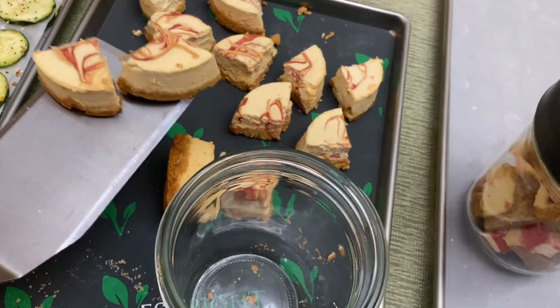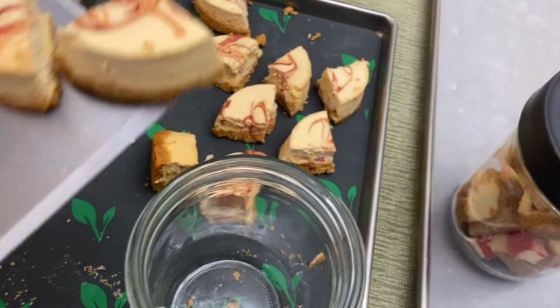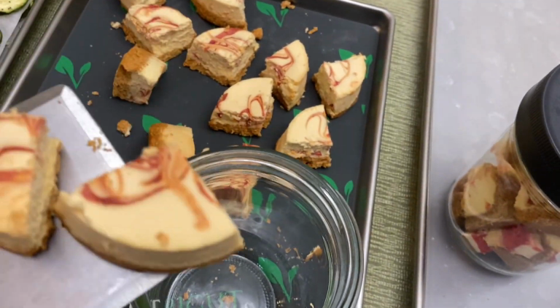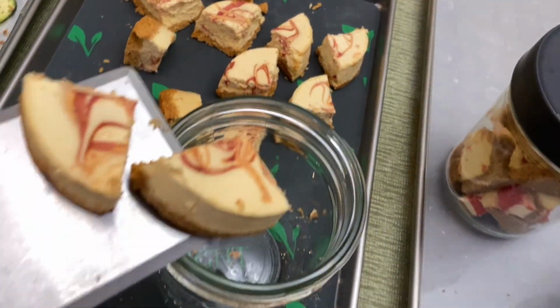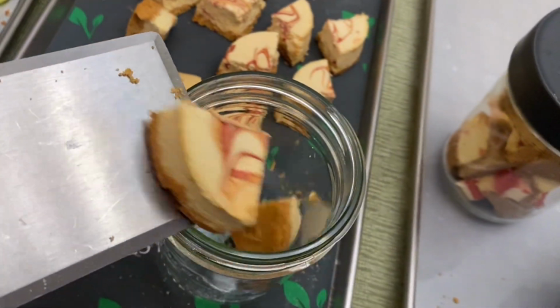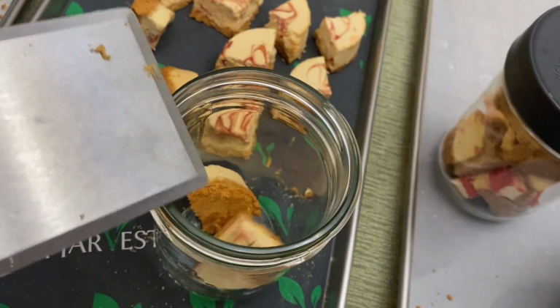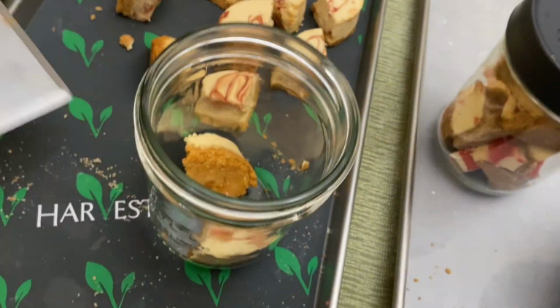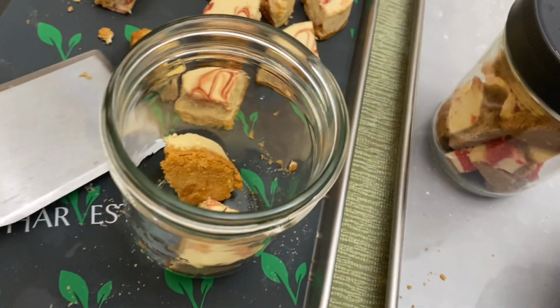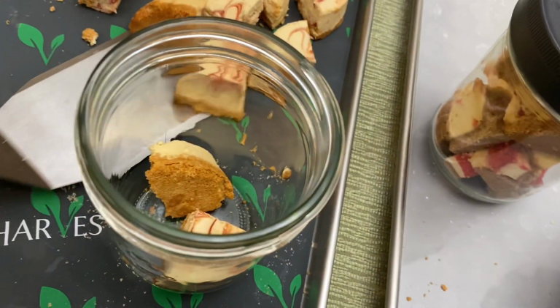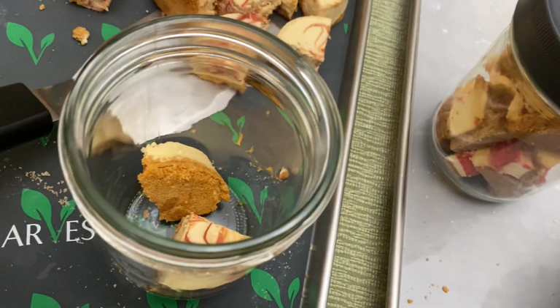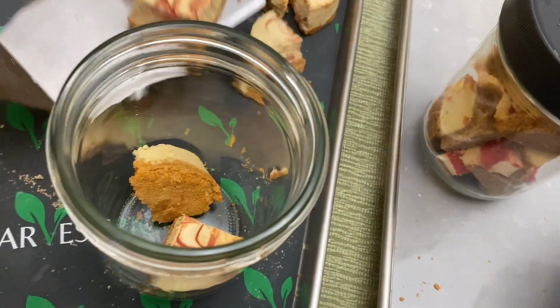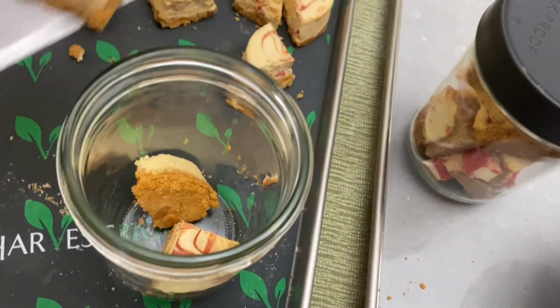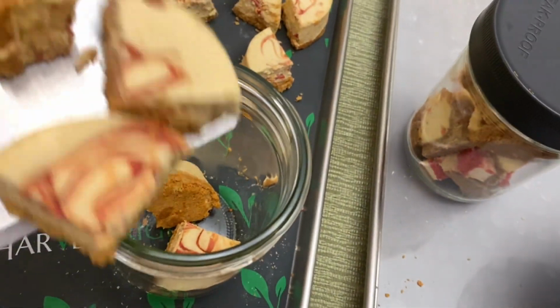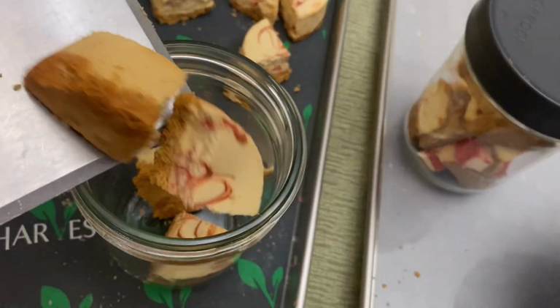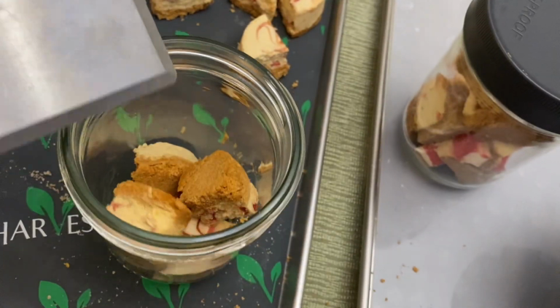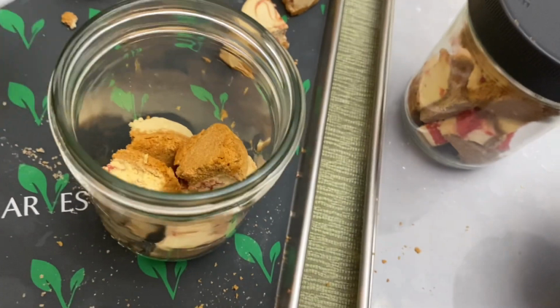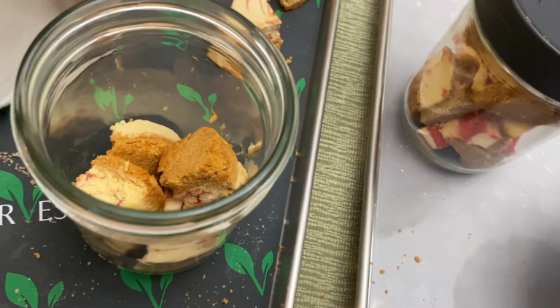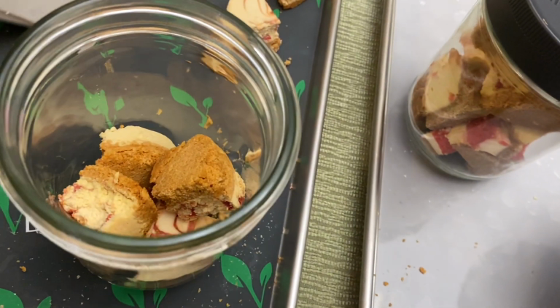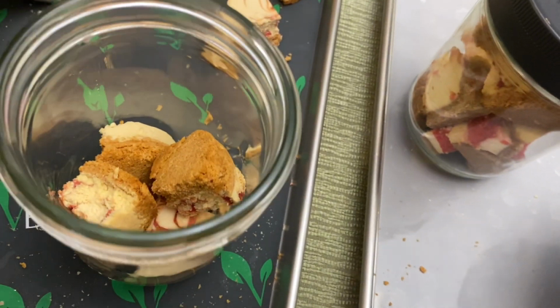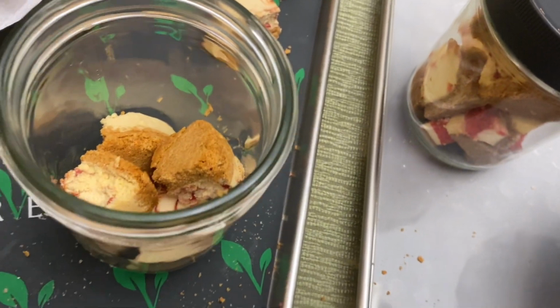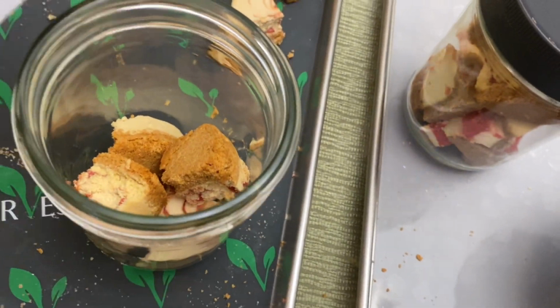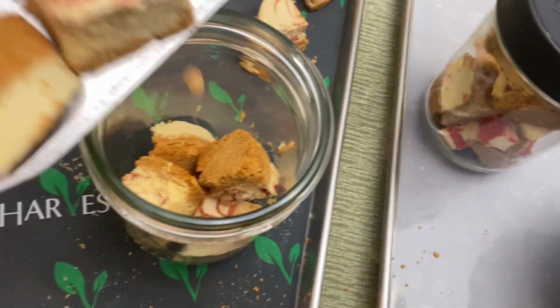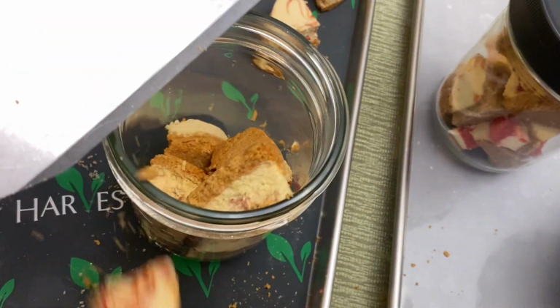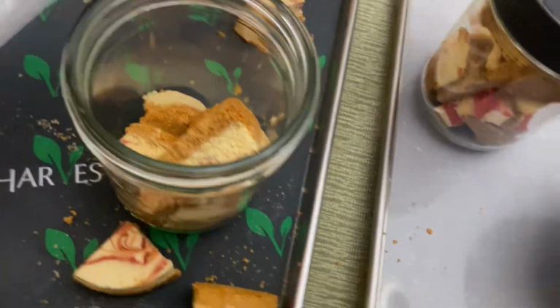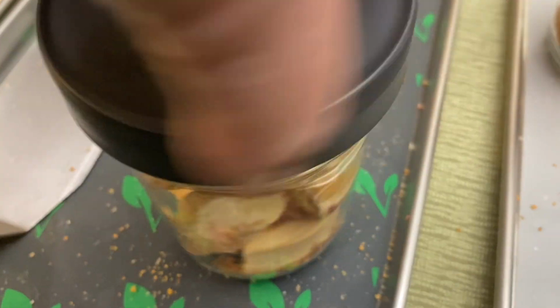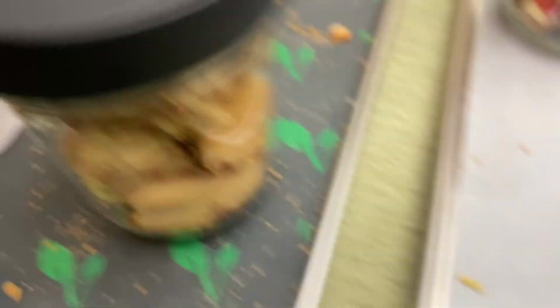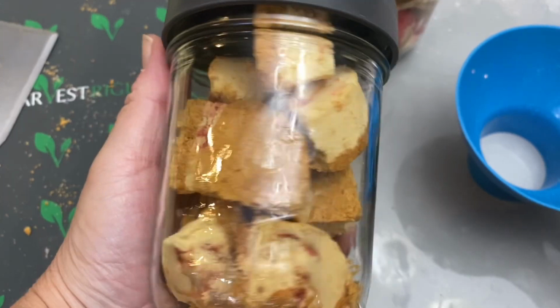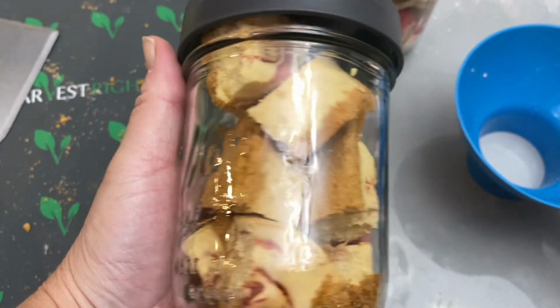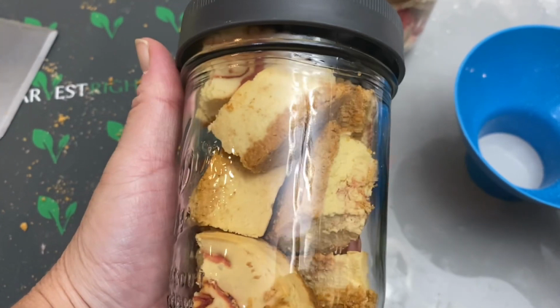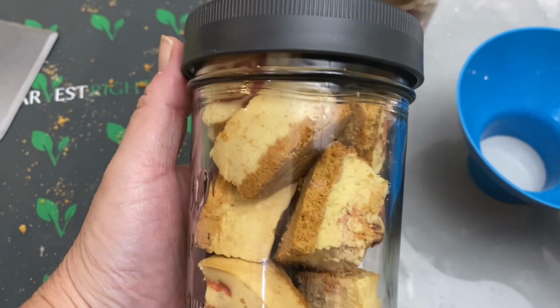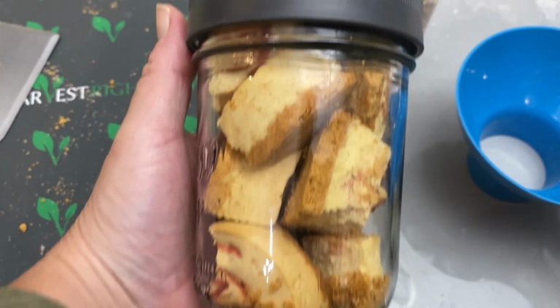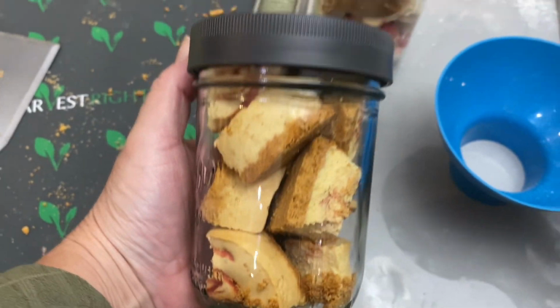I will probably try freeze-drying cheesecake again, but I will do a homemade cheesecake and see if it's better than this. This was just kind of hard and just not my favorite.